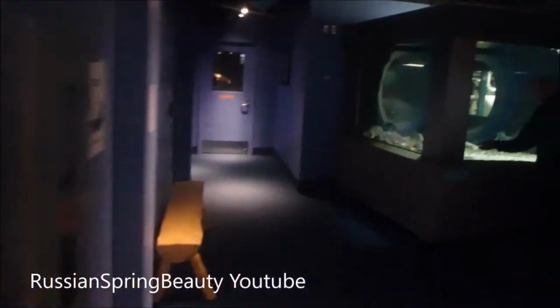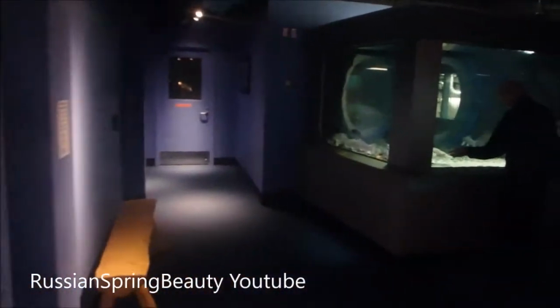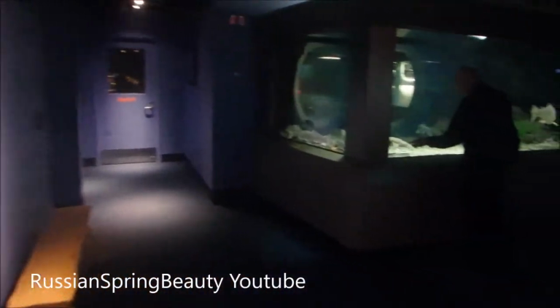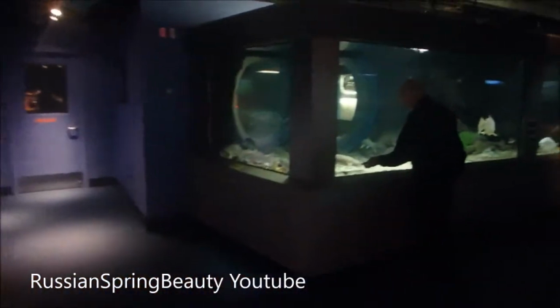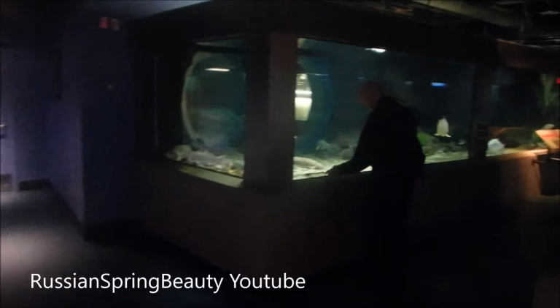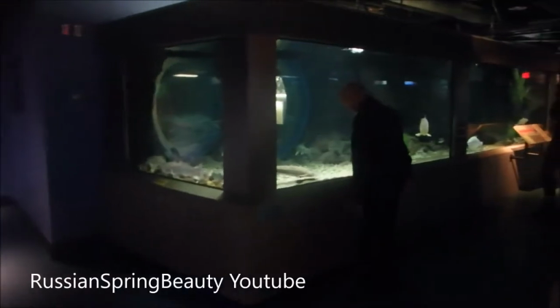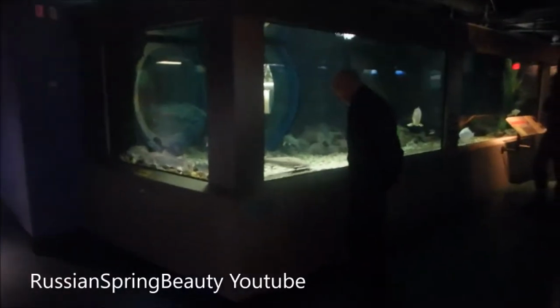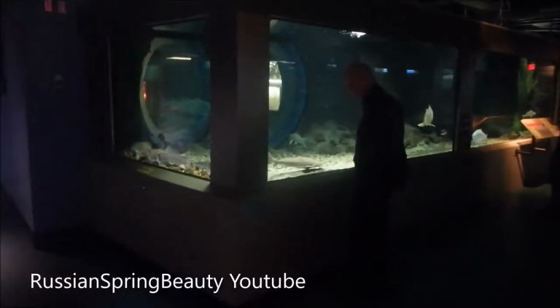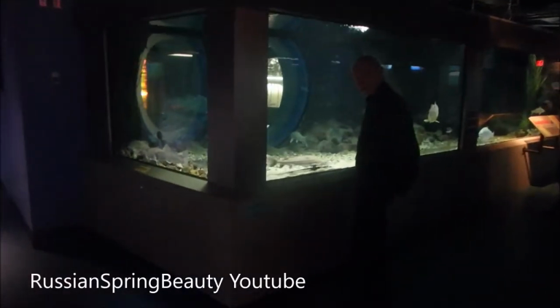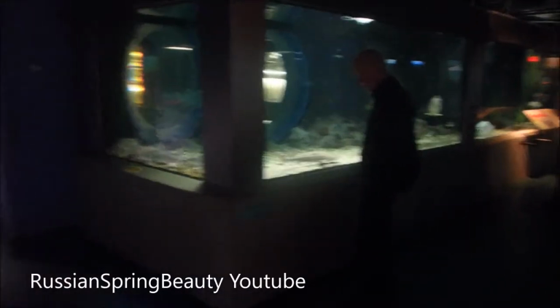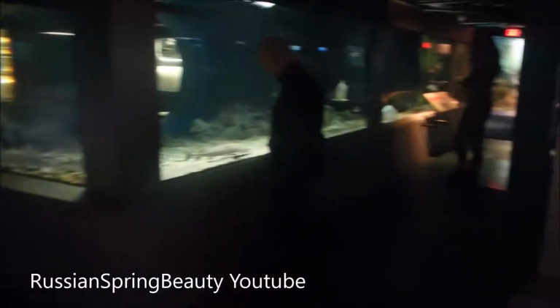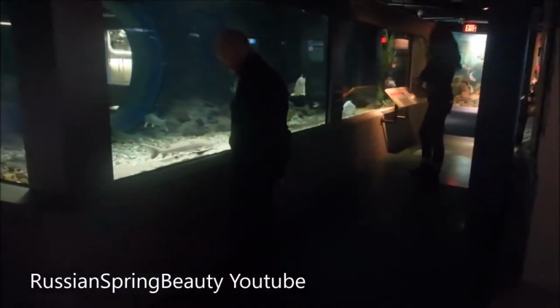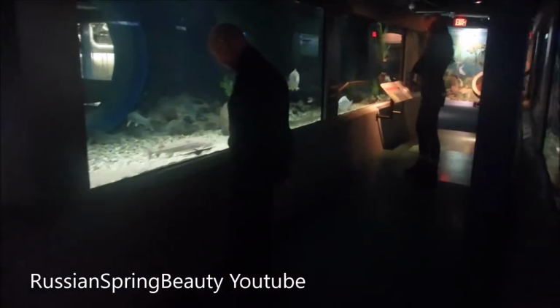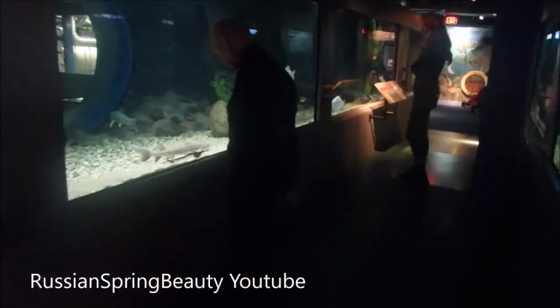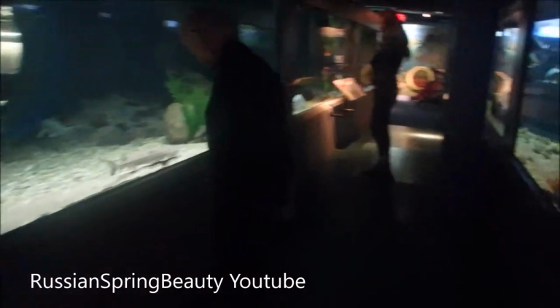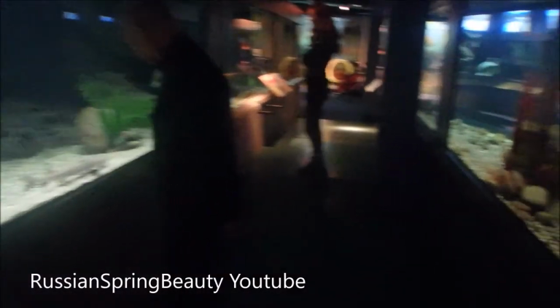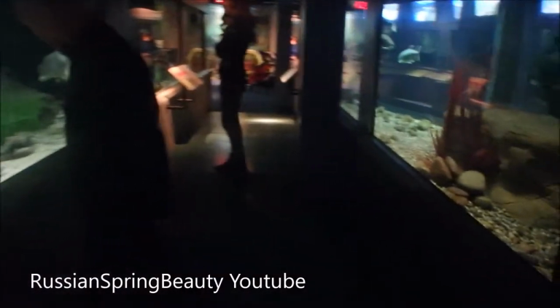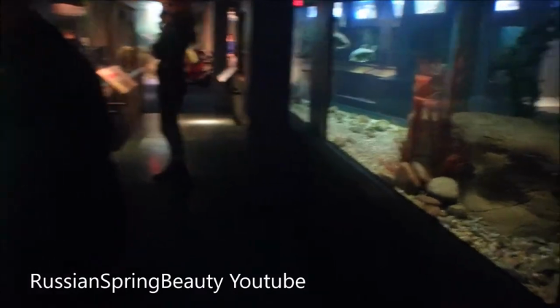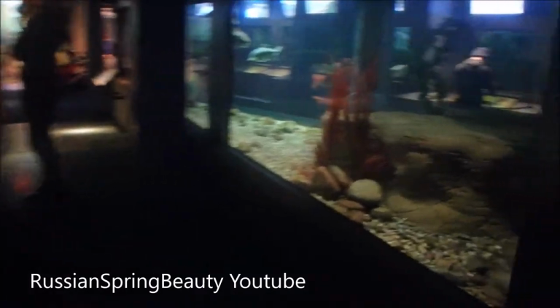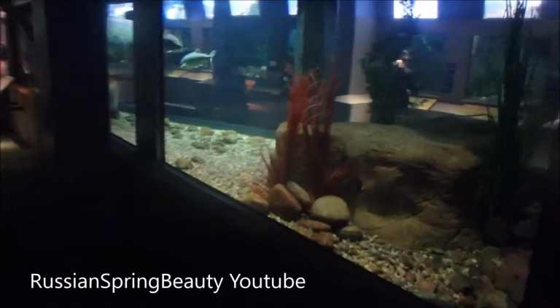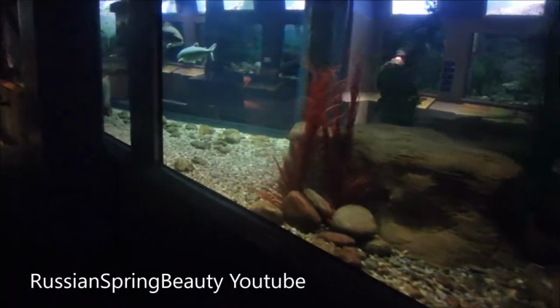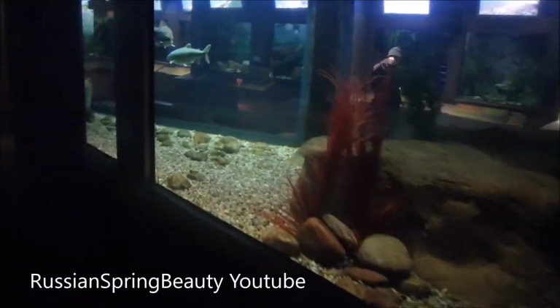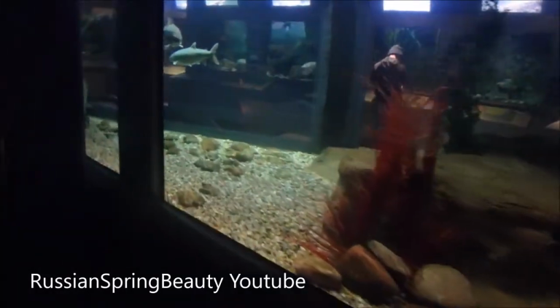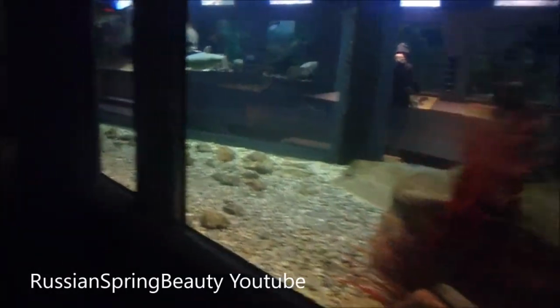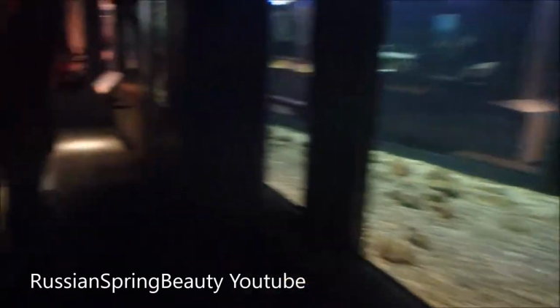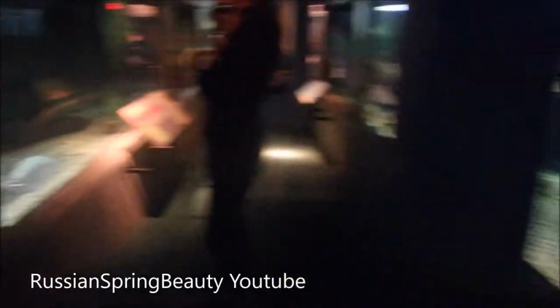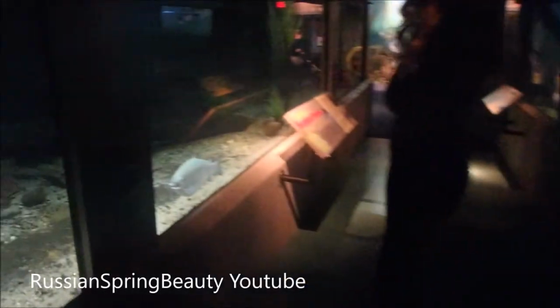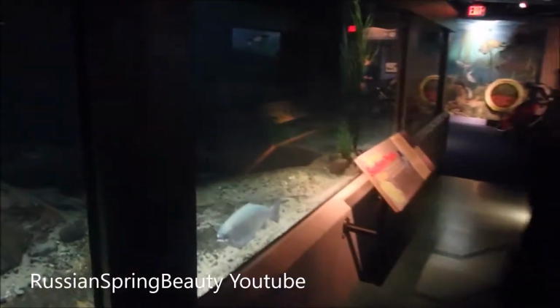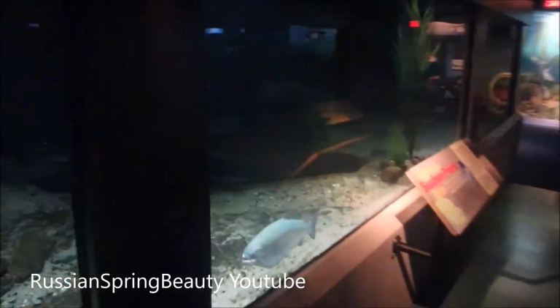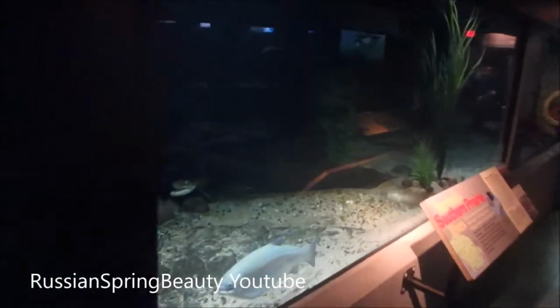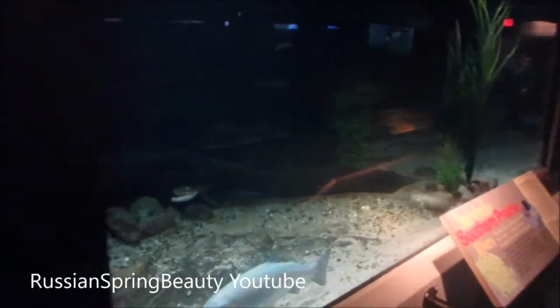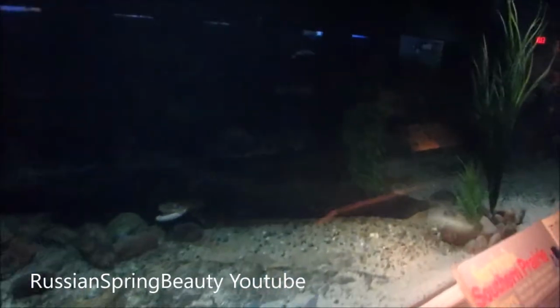And there is my grandpa looking at the sturgeon, admiring it. Did you know that the sturgeon needs to be 25 years old in order to begin laying eggs?